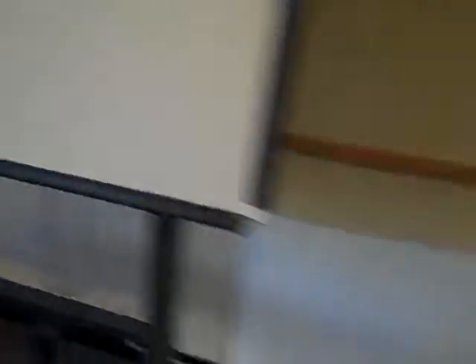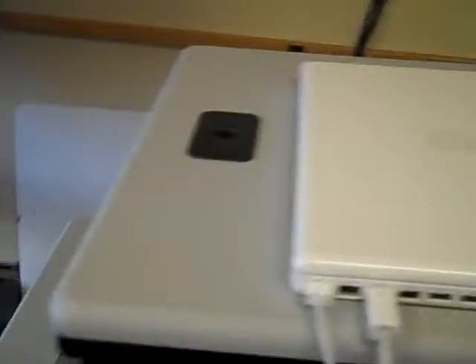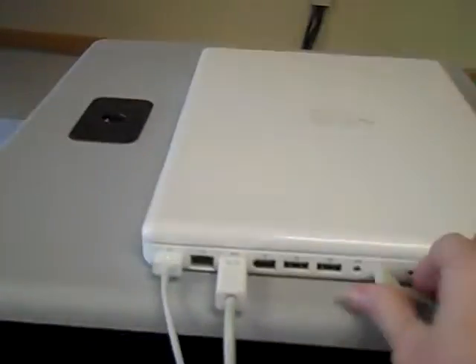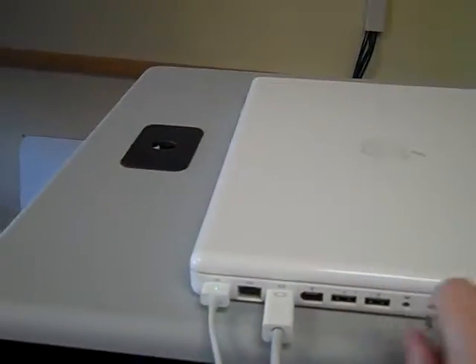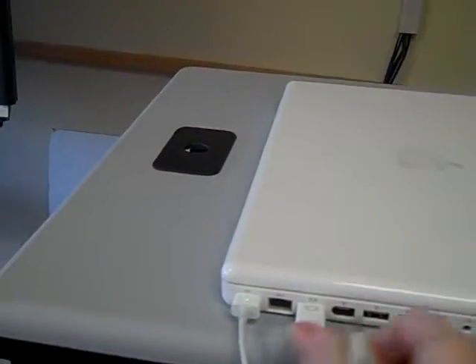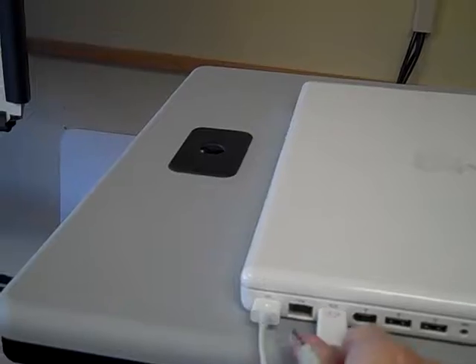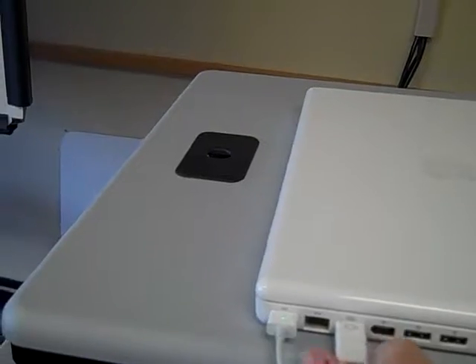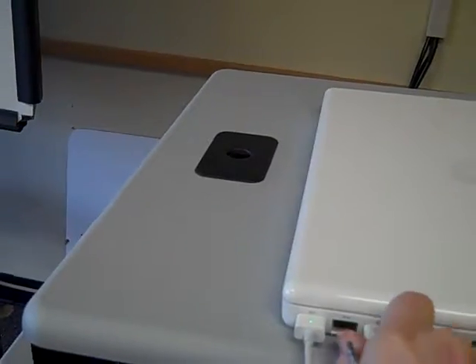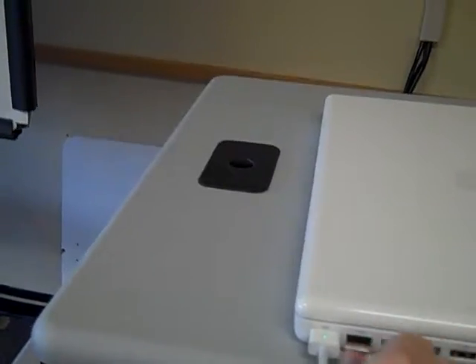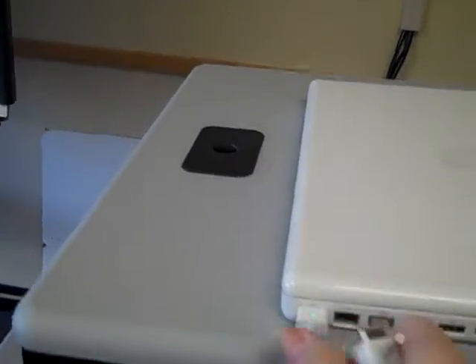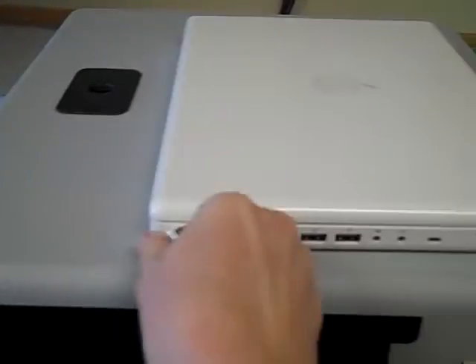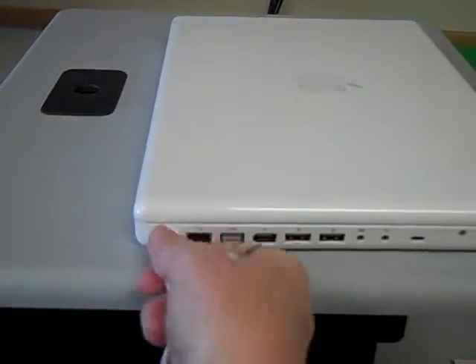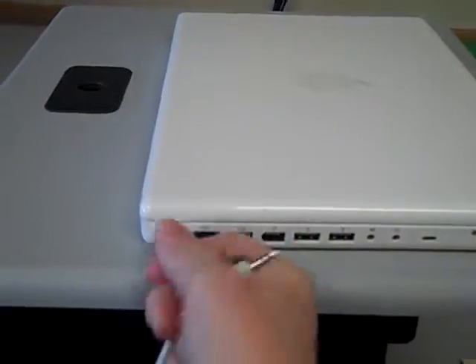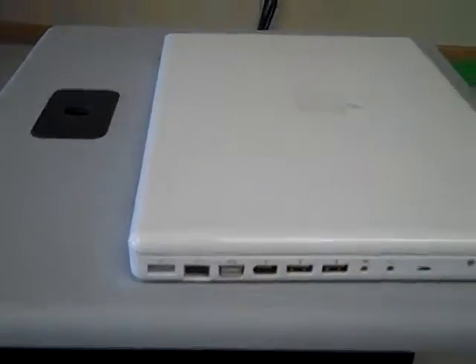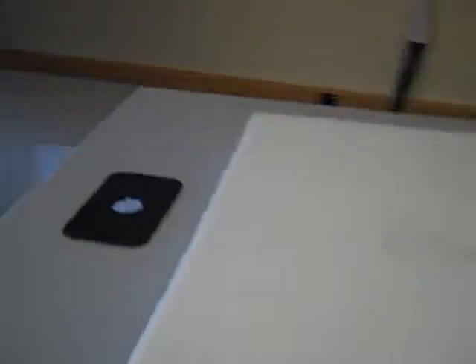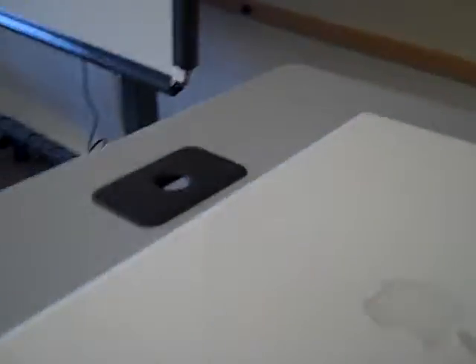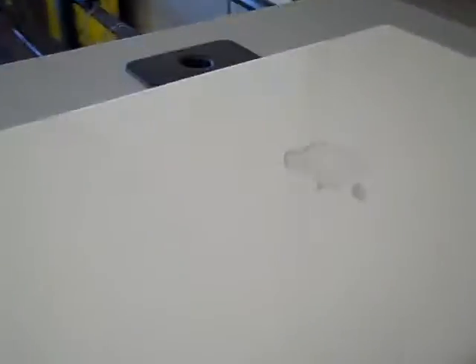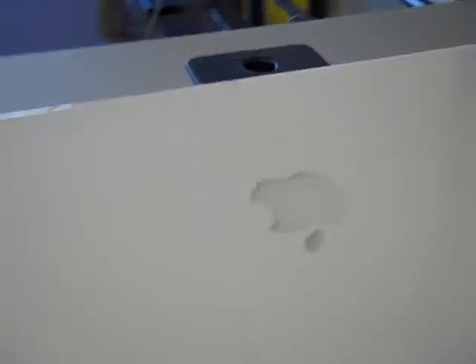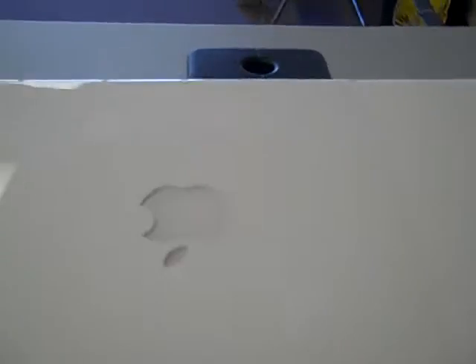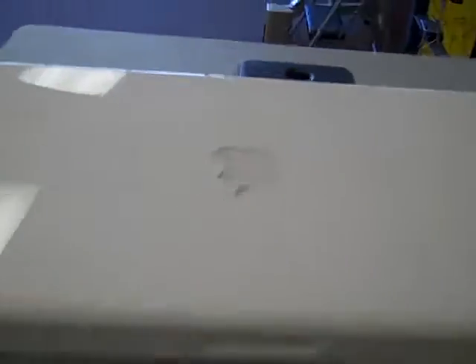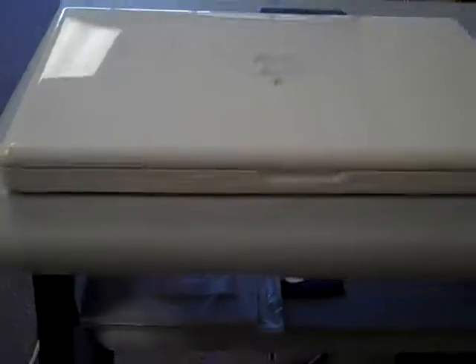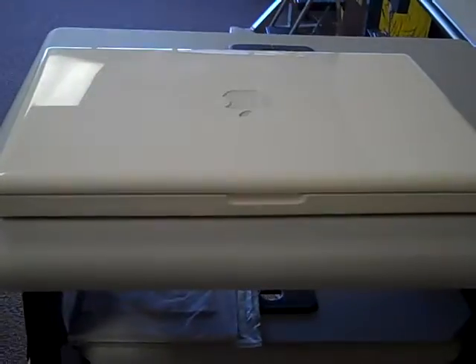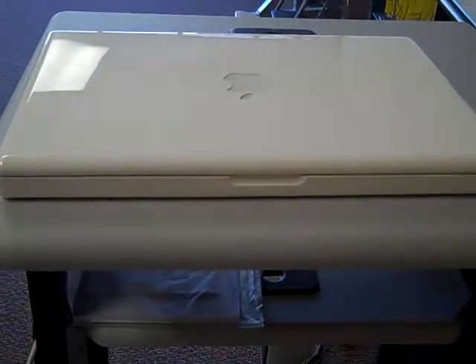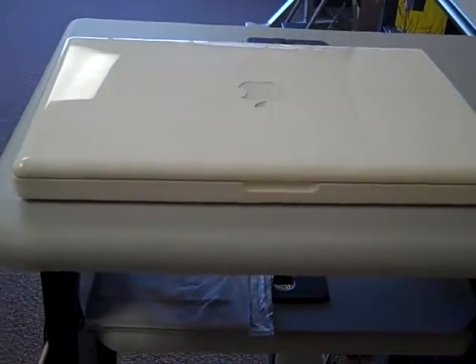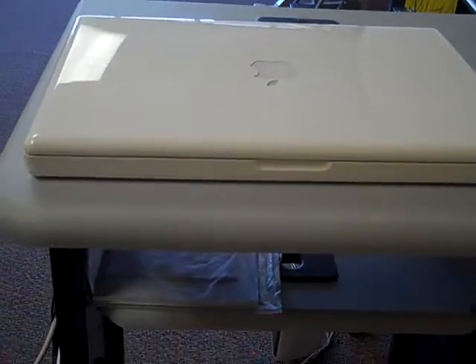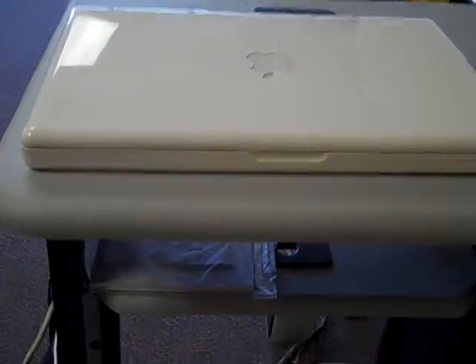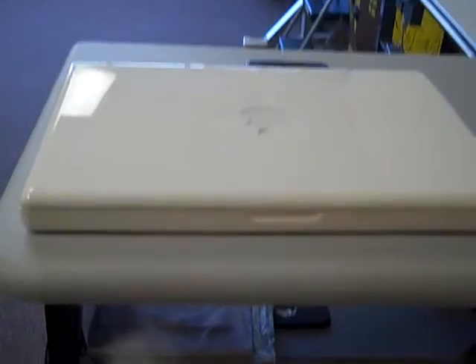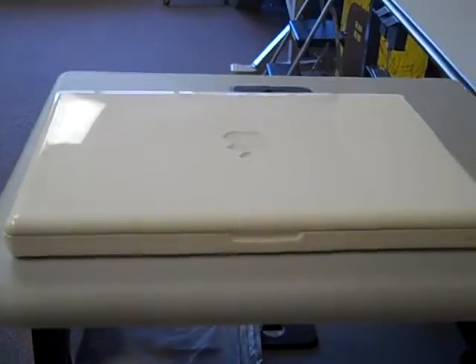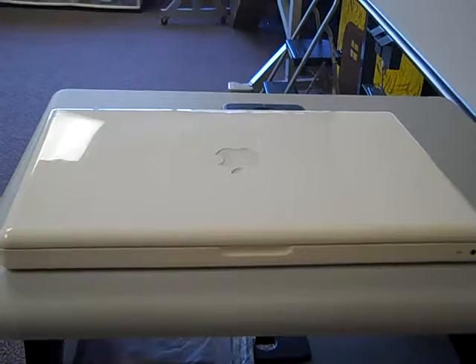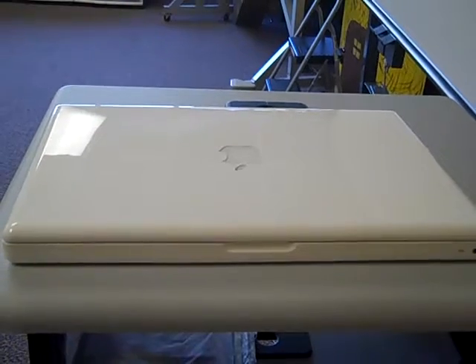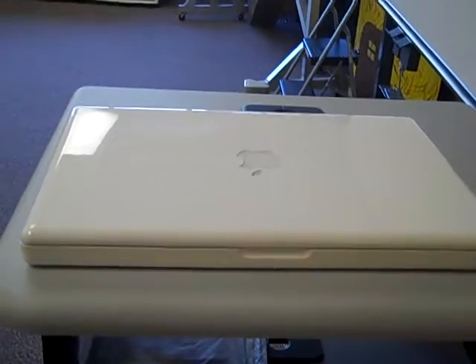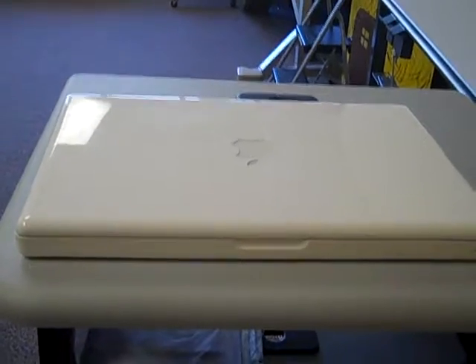Then you can unplug all of this stuff and hand a student the computer, because more than likely you may be short one. And that's the way you would hook the computer up to the projector if that's the way you want to show them the lesson.